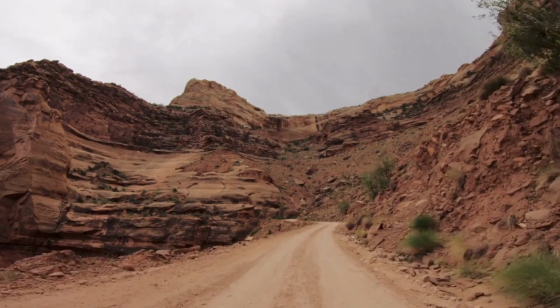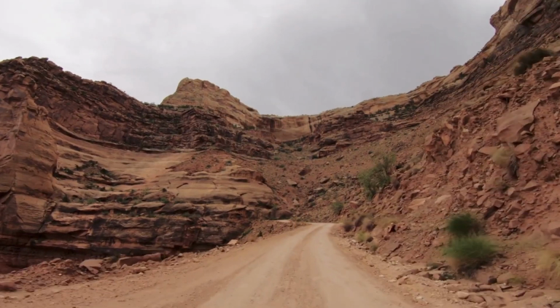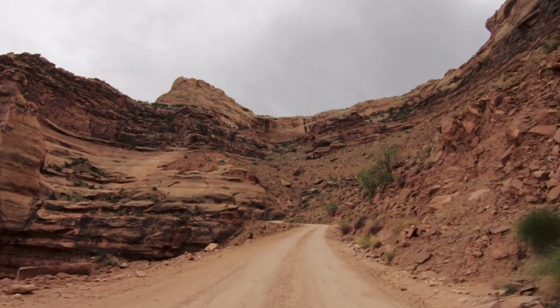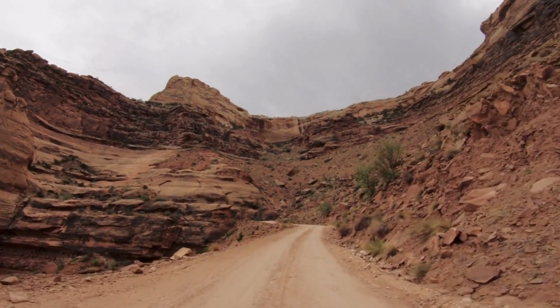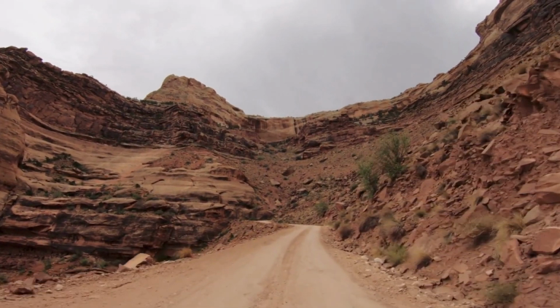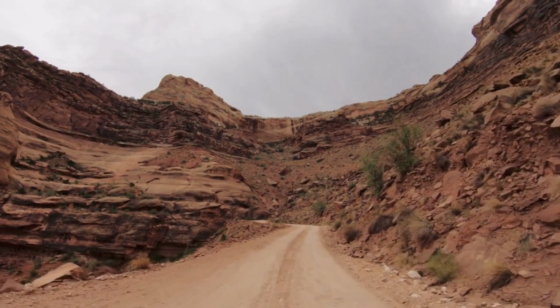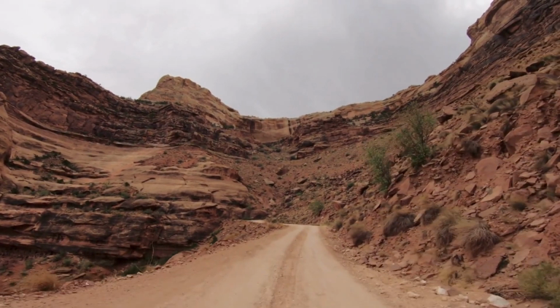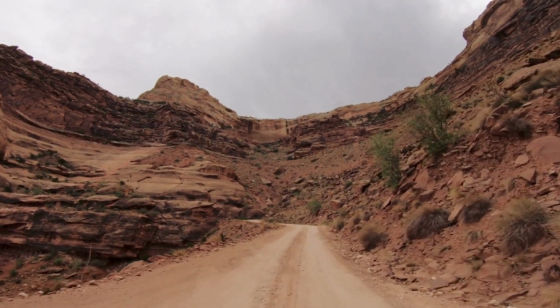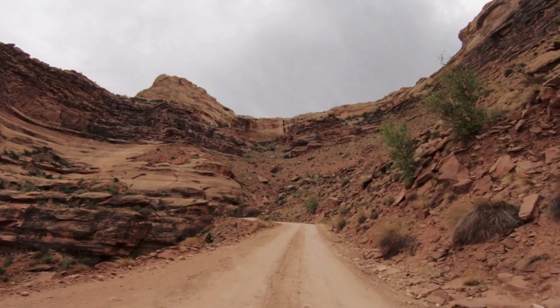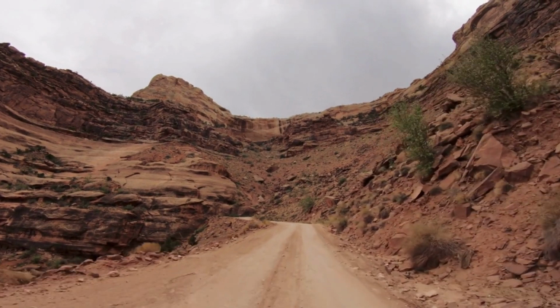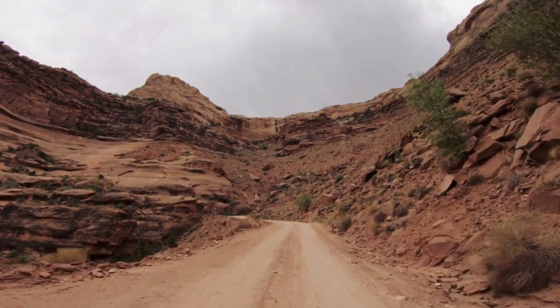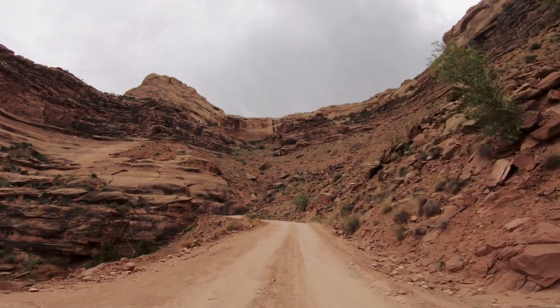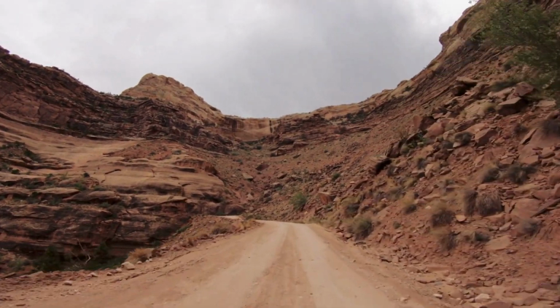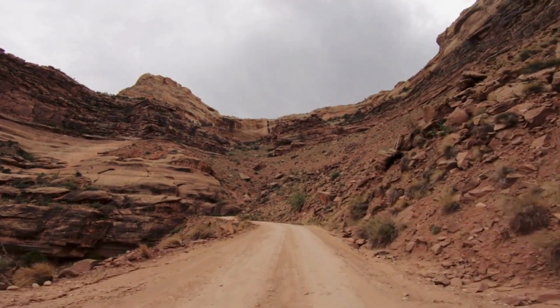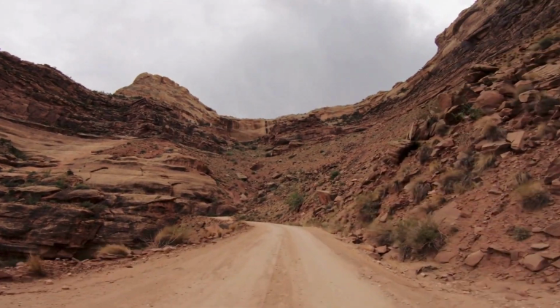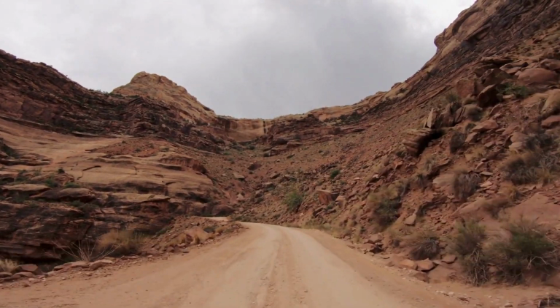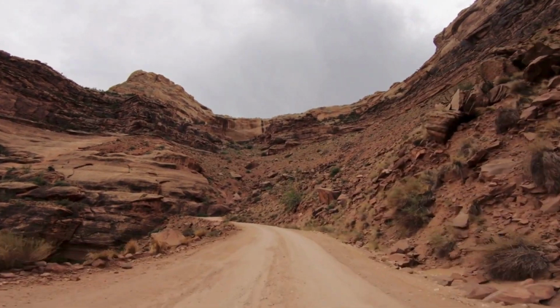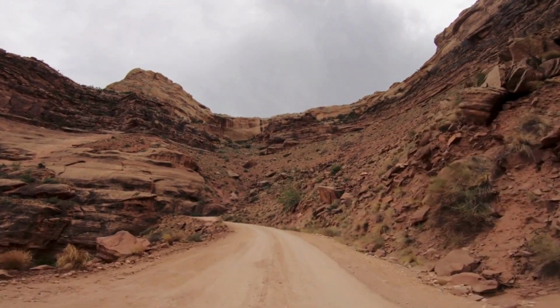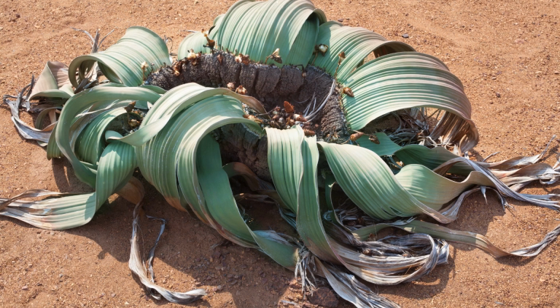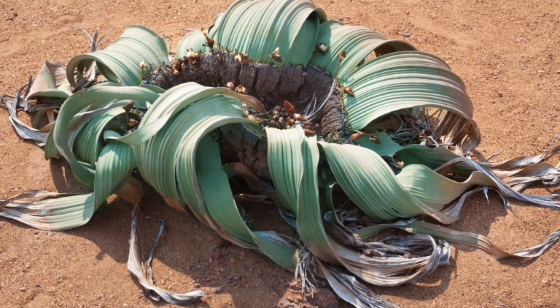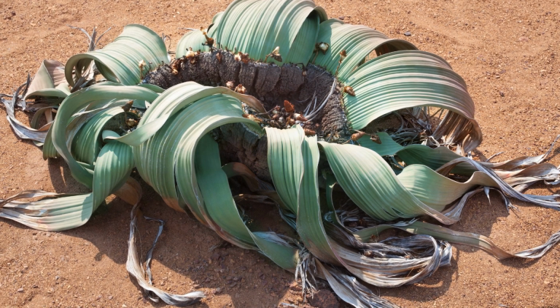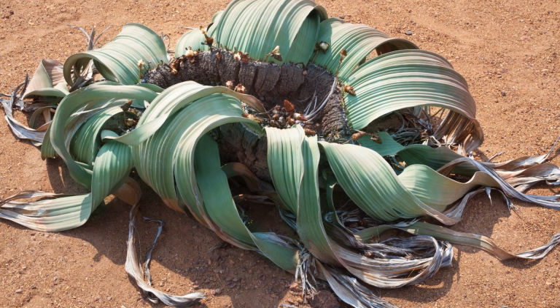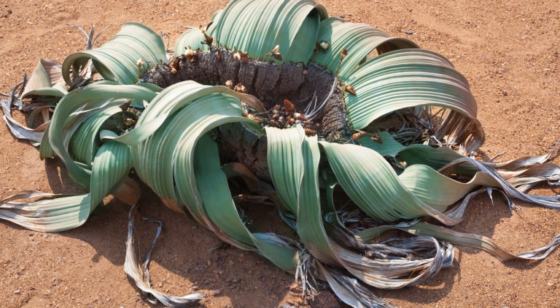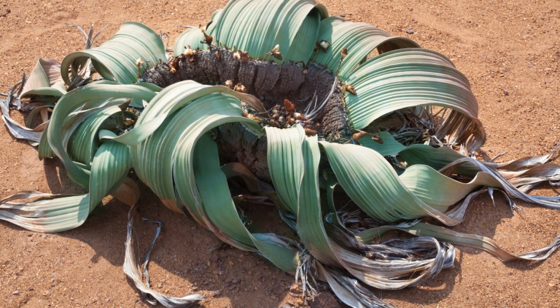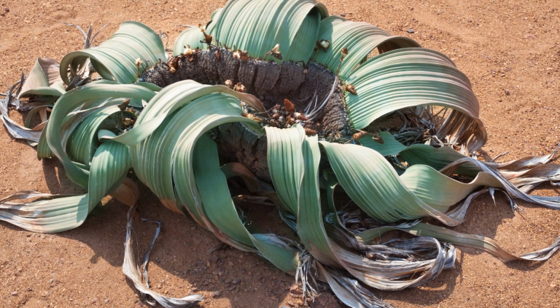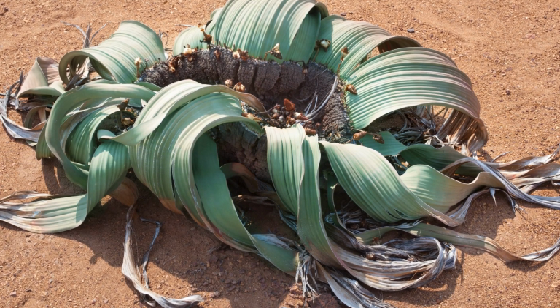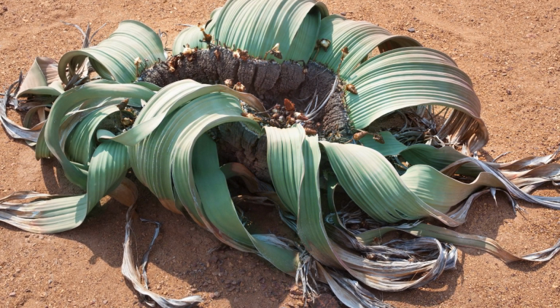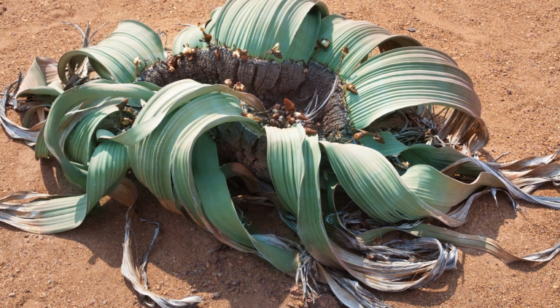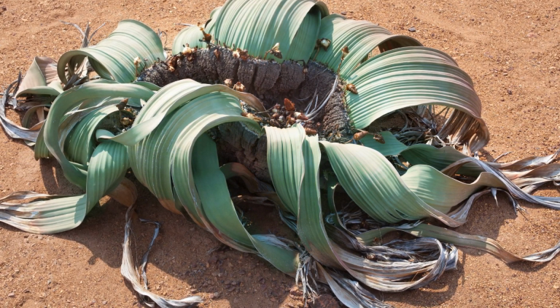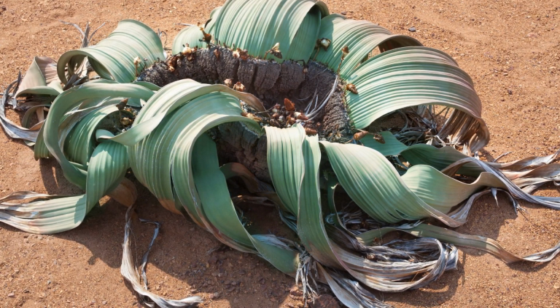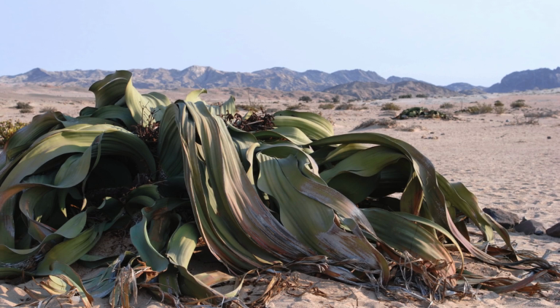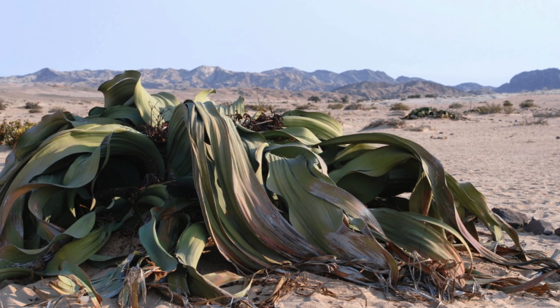Welcome back to the Wiki Plant channel, where each video is a new and exciting journey of discovery about the plant world around us. The Welwitschia plant is not just a plant species — it is a symbol of strength and adaptability.